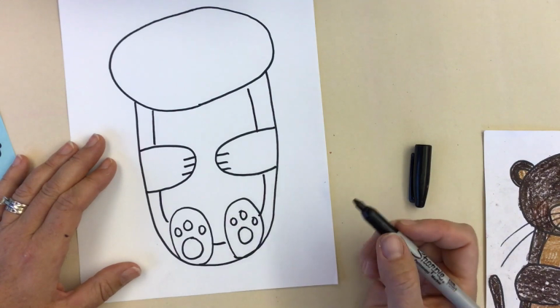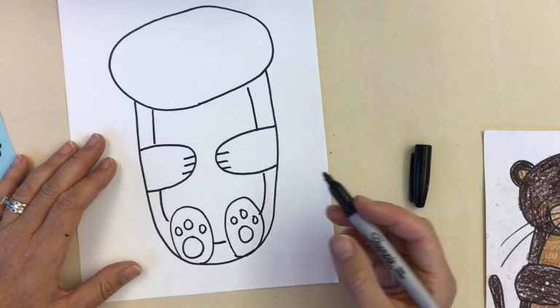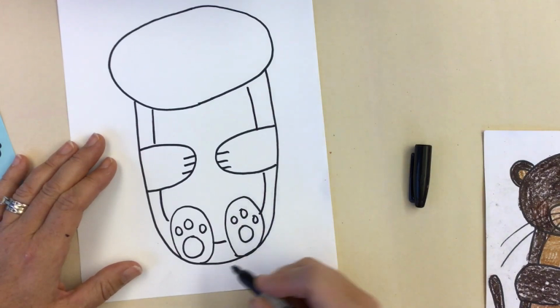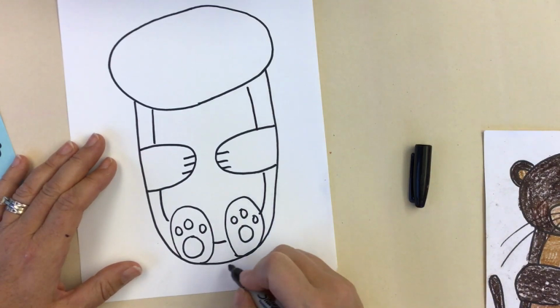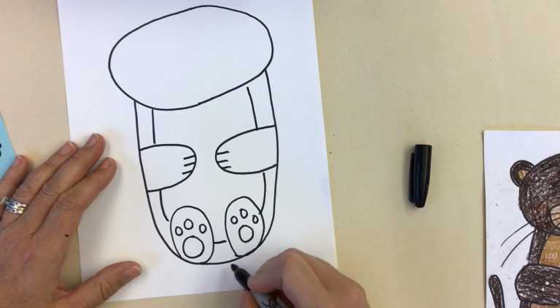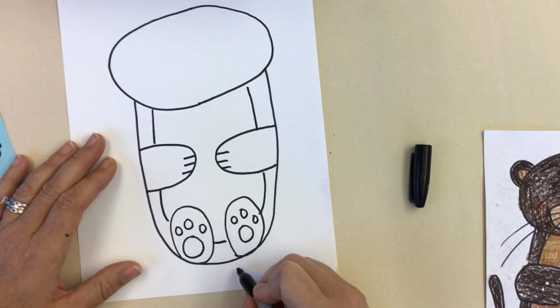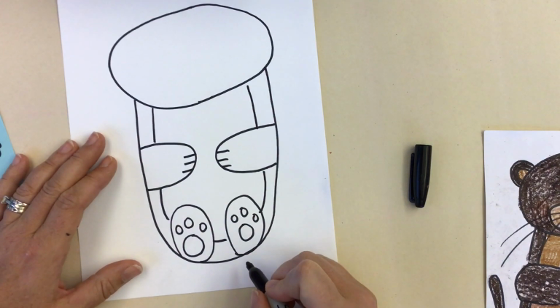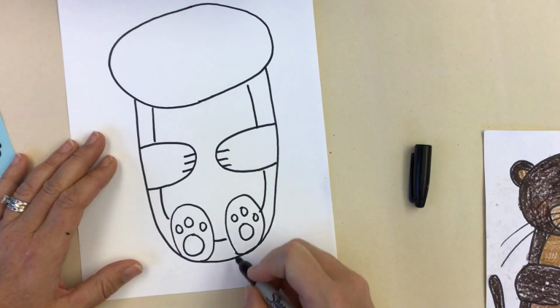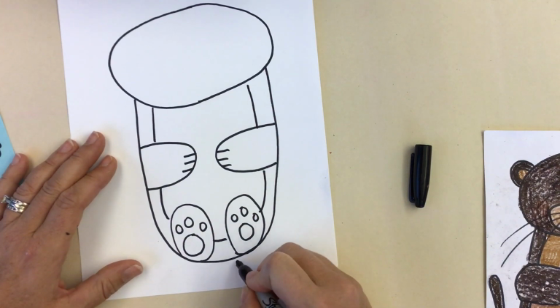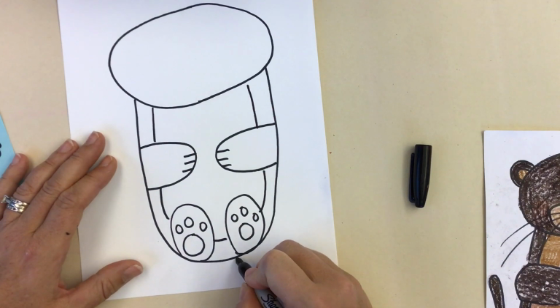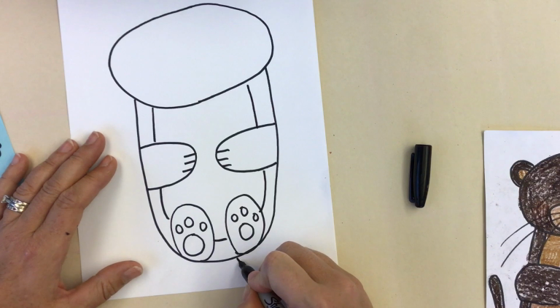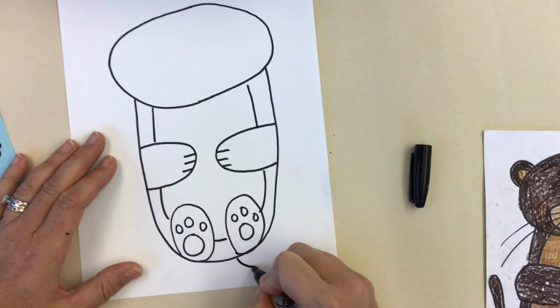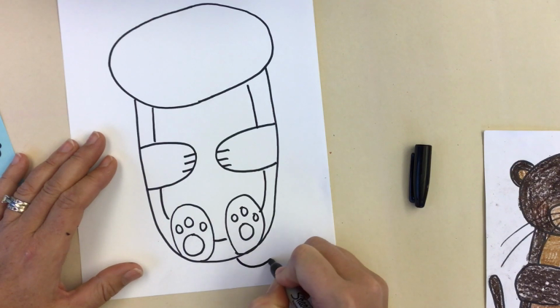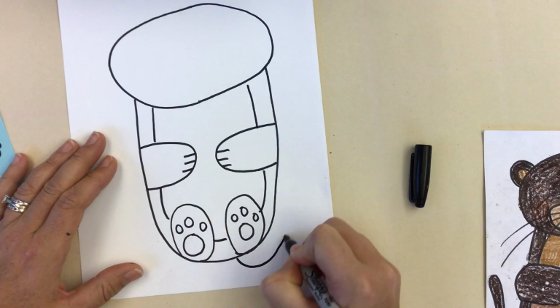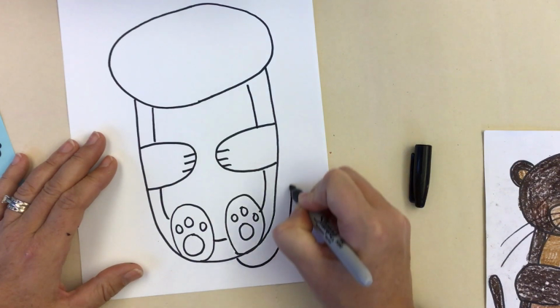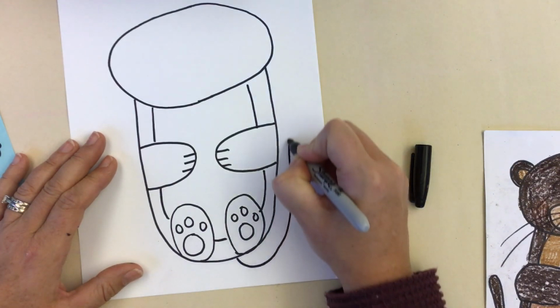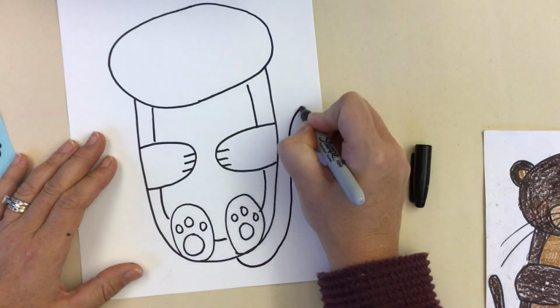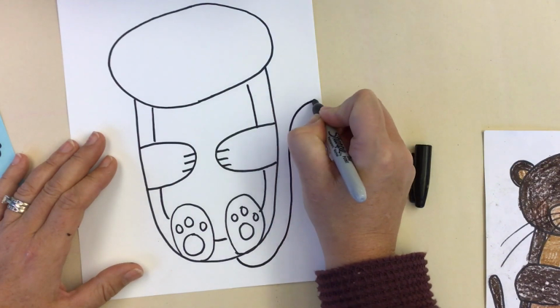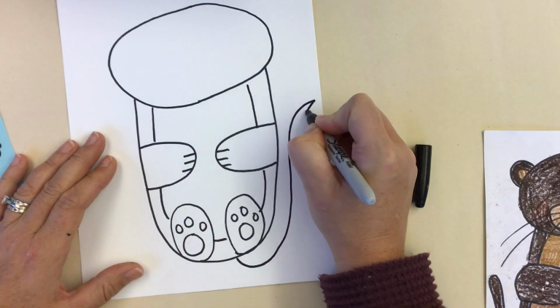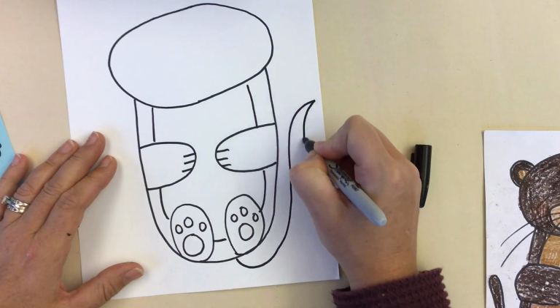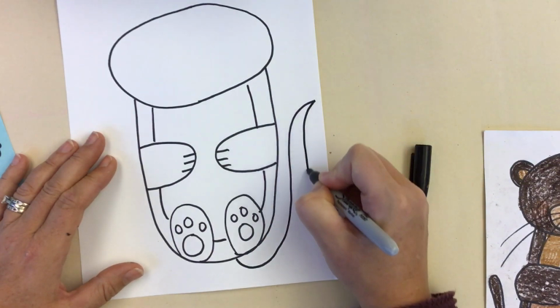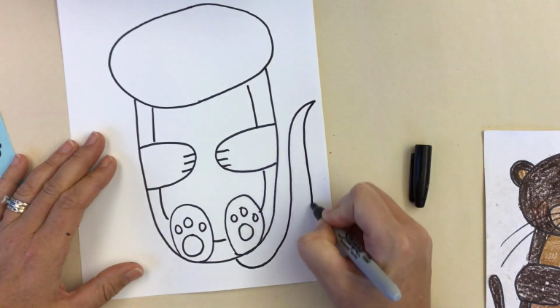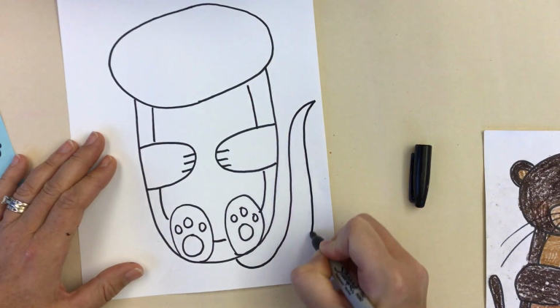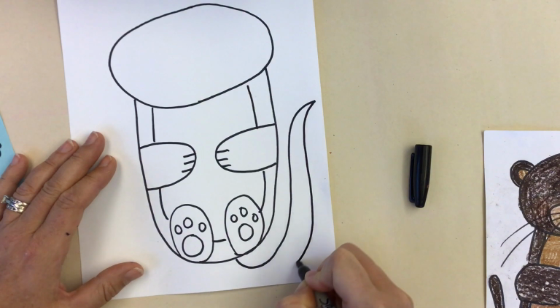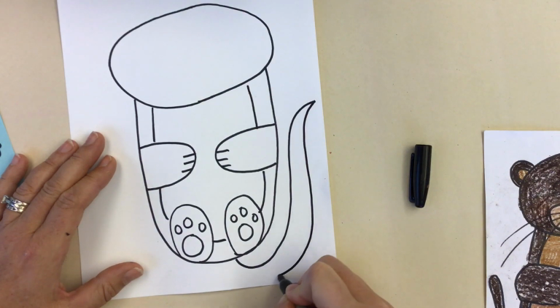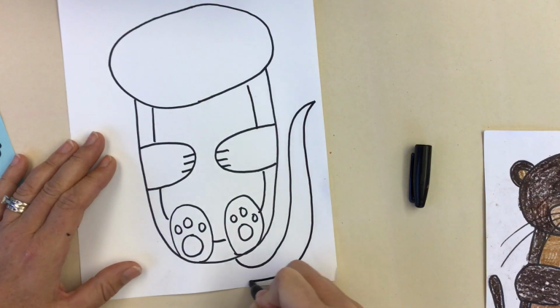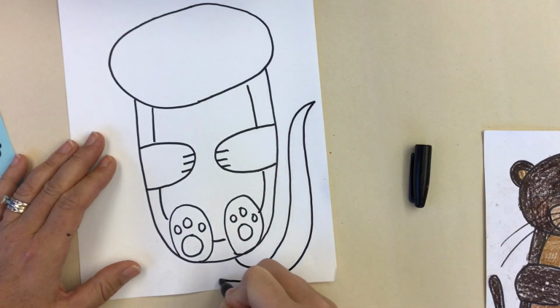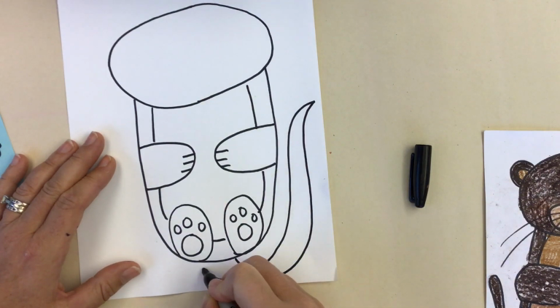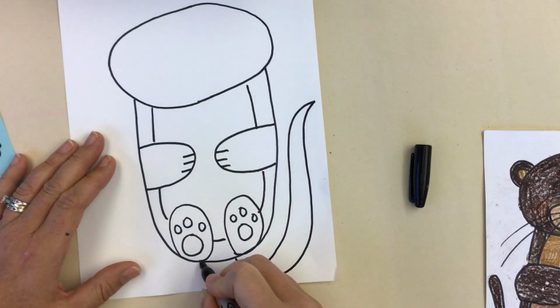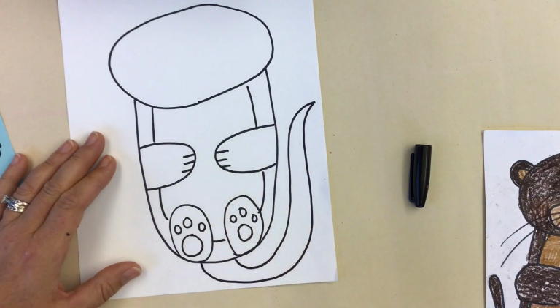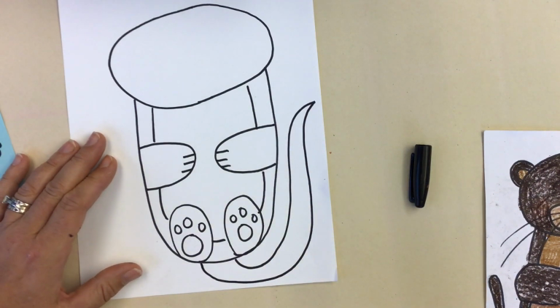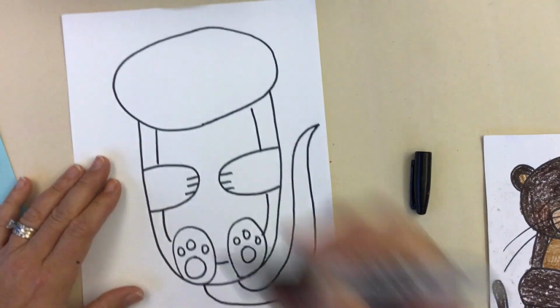Then let's add a tail at the bottom. You want it to start right in between those feet and kind of curve up and around and connect back to the bottom.